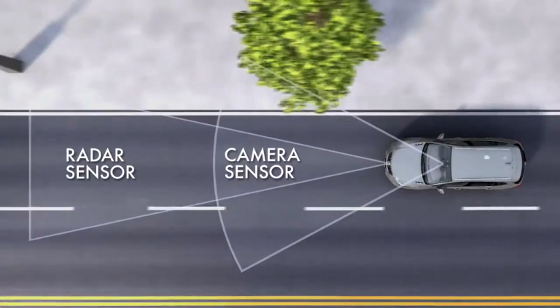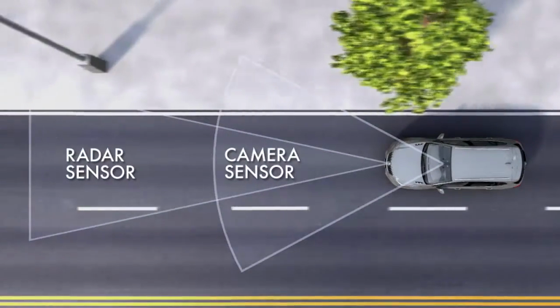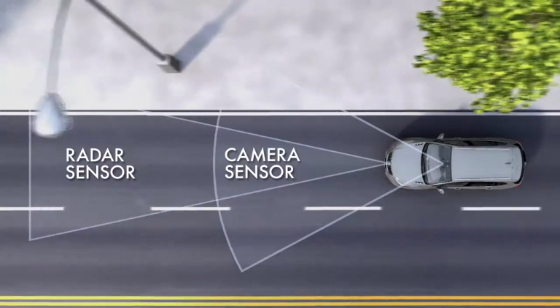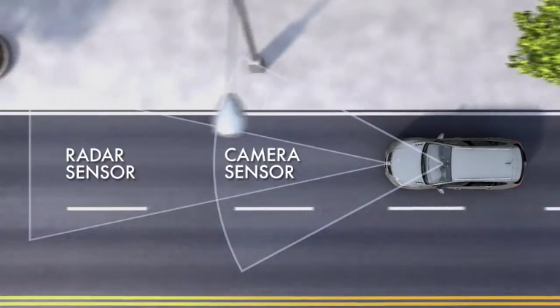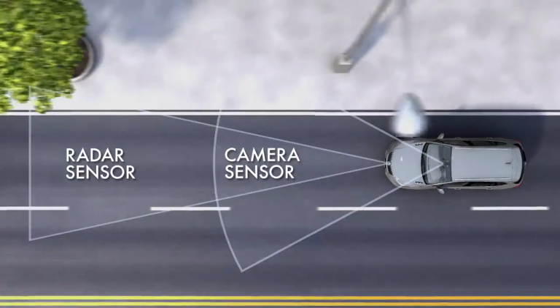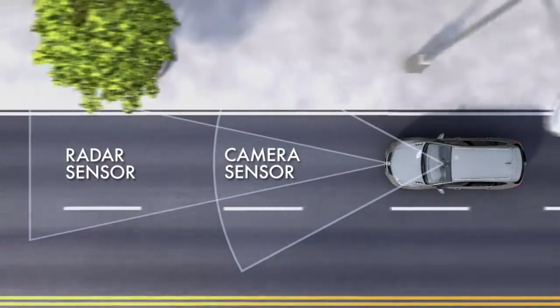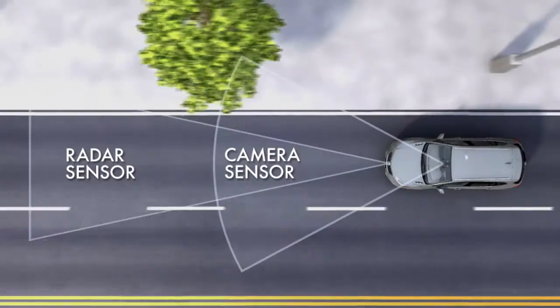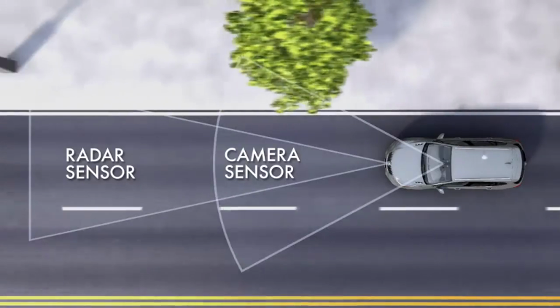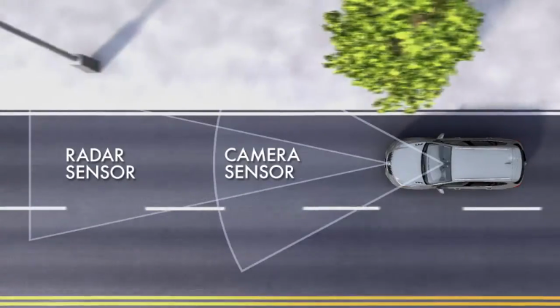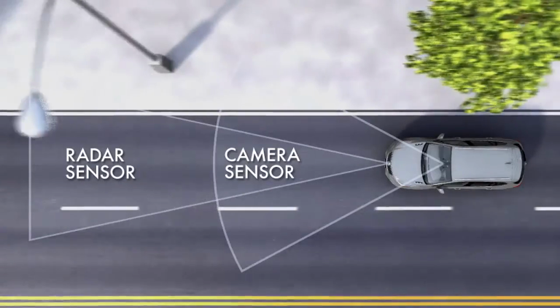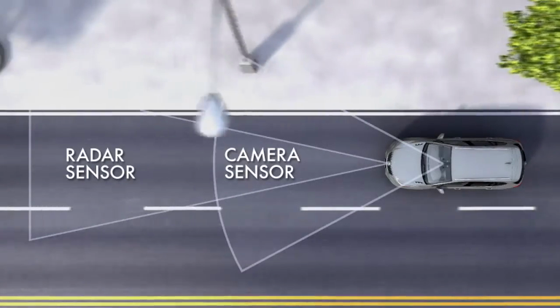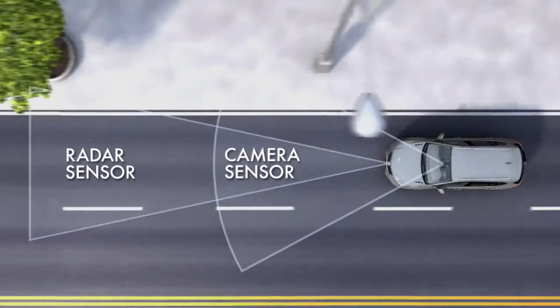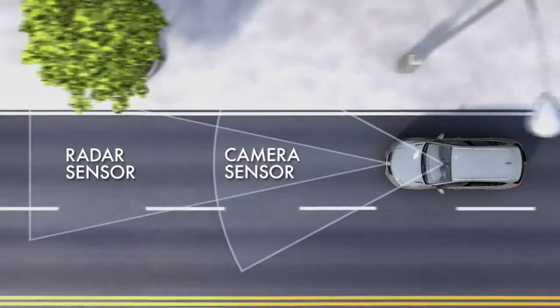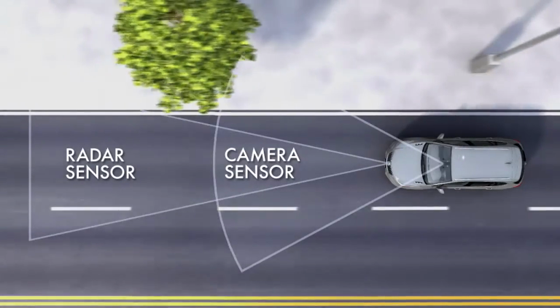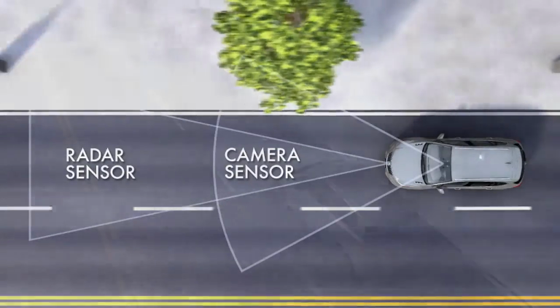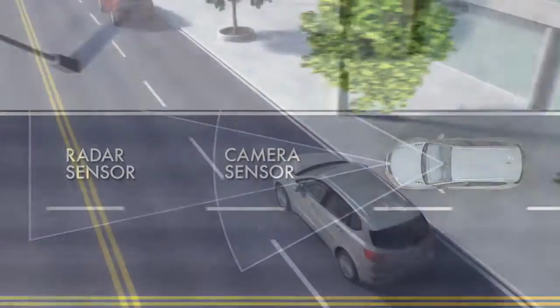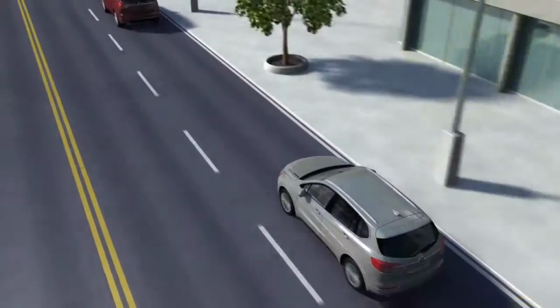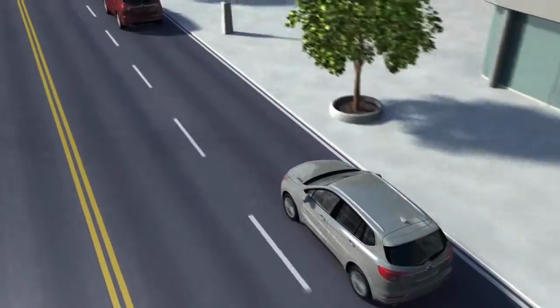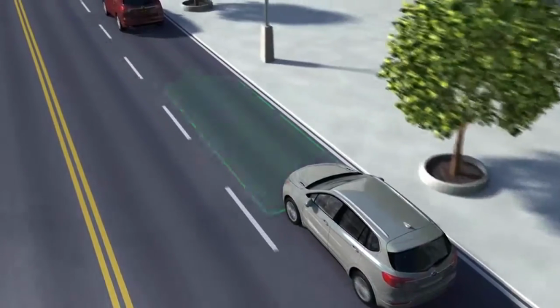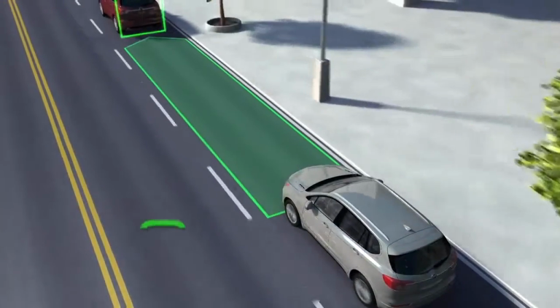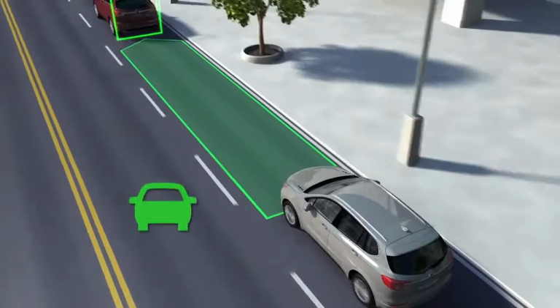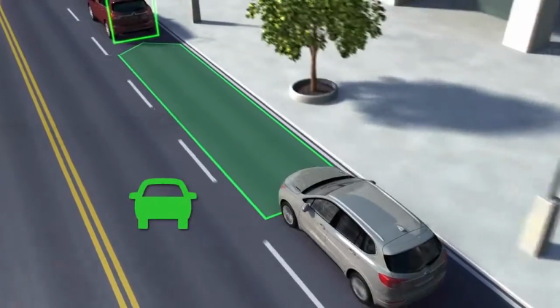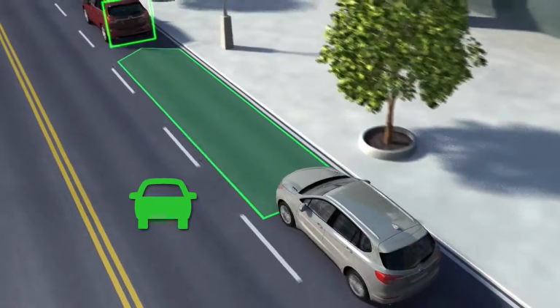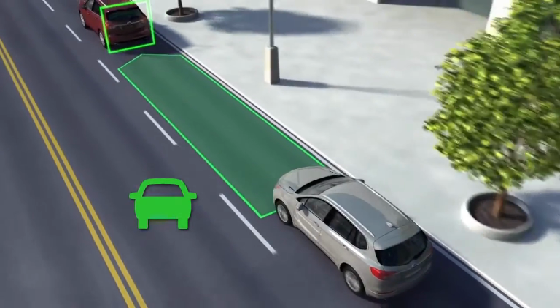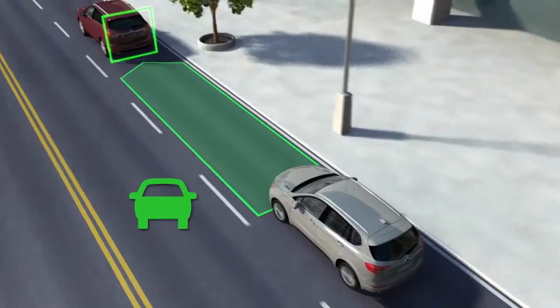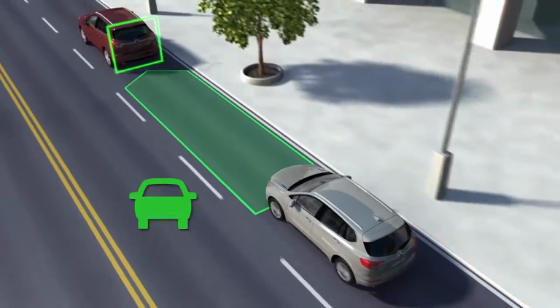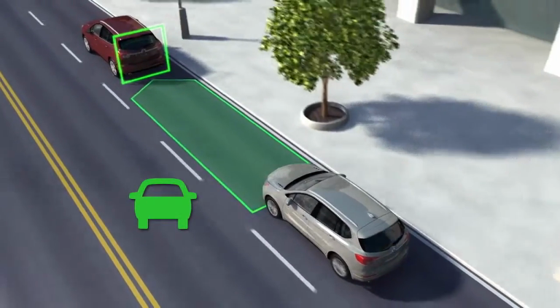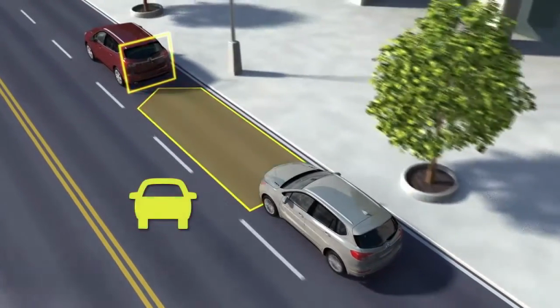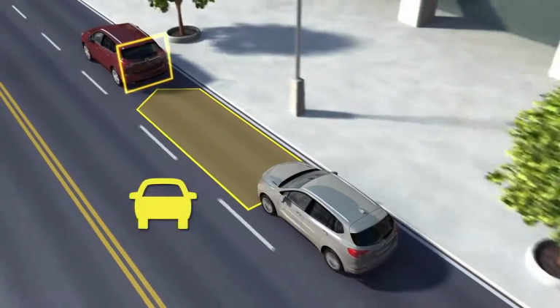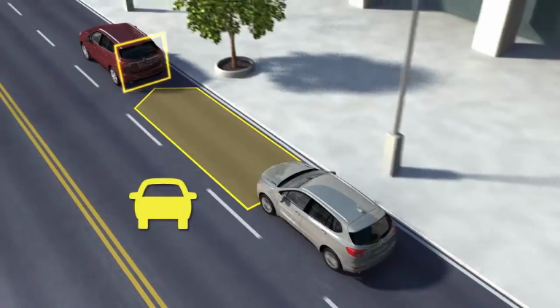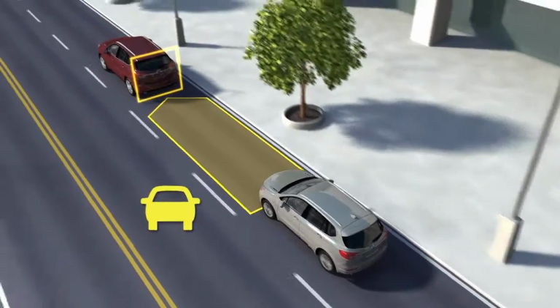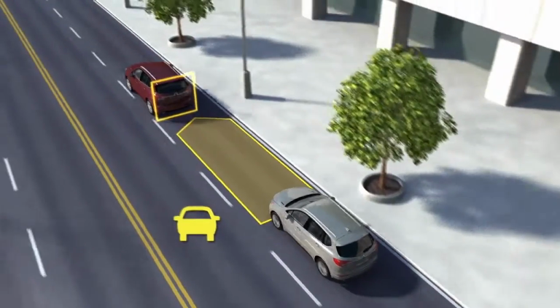When you're in forward gear, these sensors look directly ahead to monitor vehicles in your path. When a vehicle is detected ahead, a green icon is displayed, which turns amber if you're following much too closely.